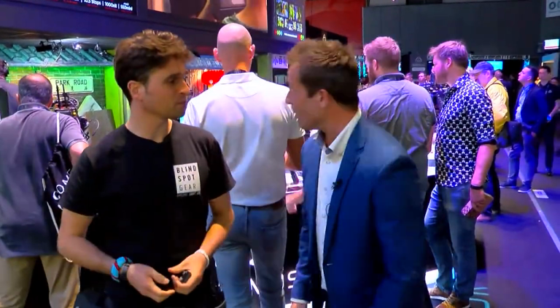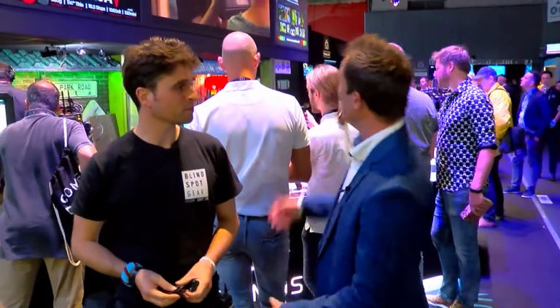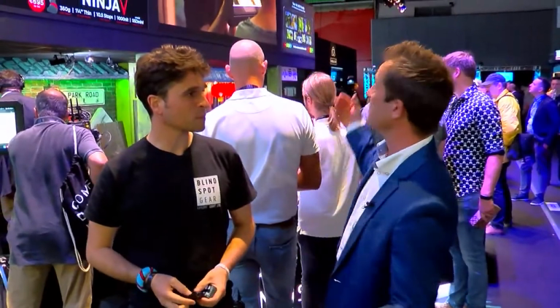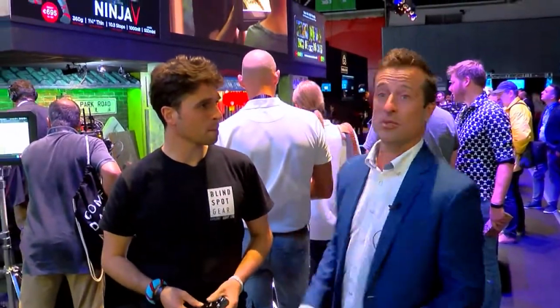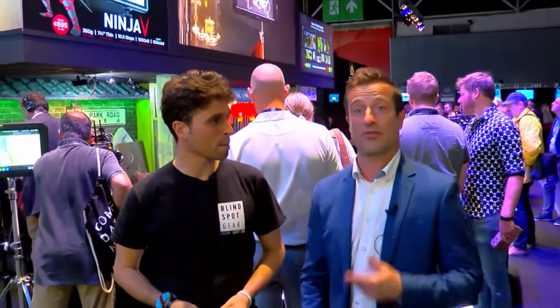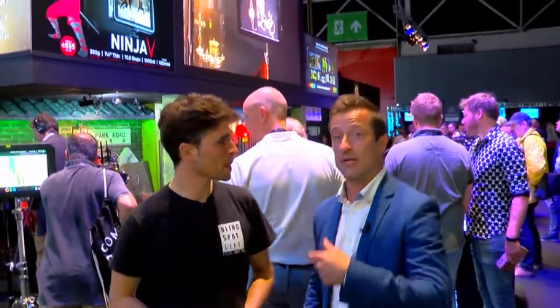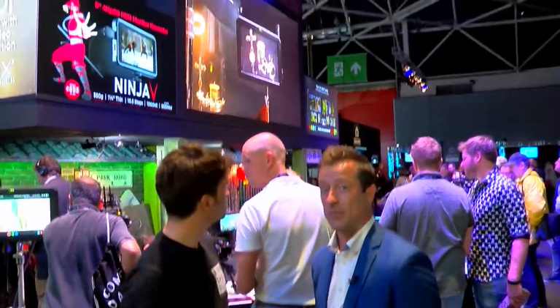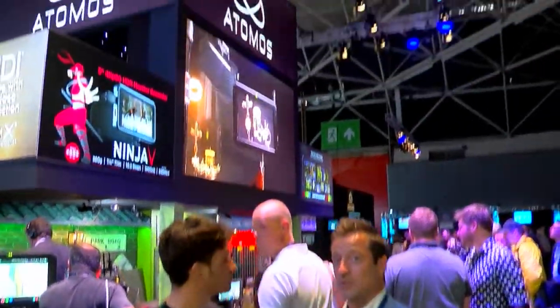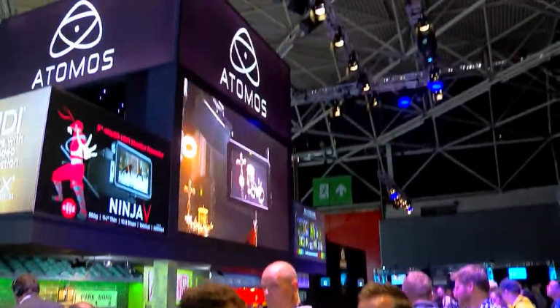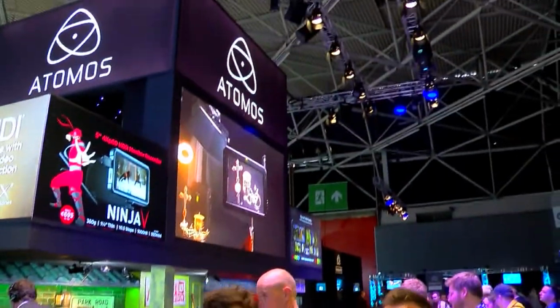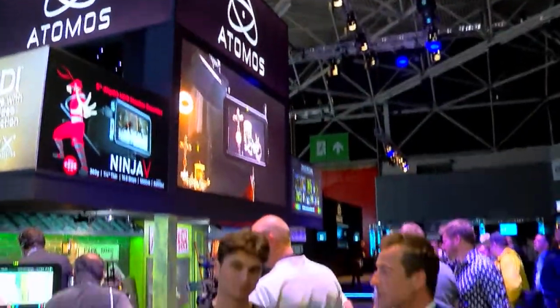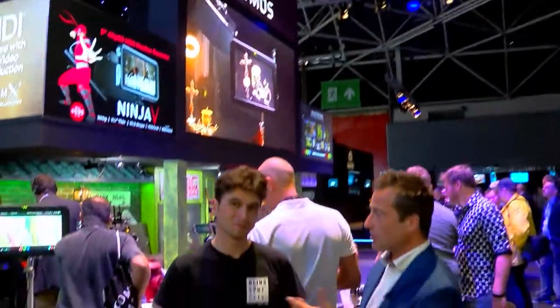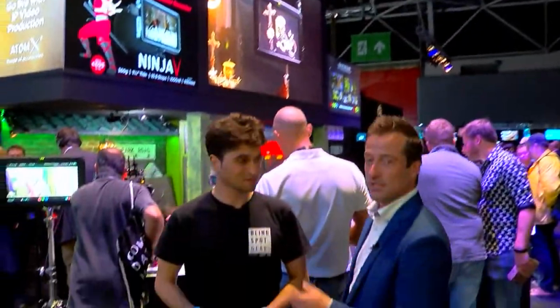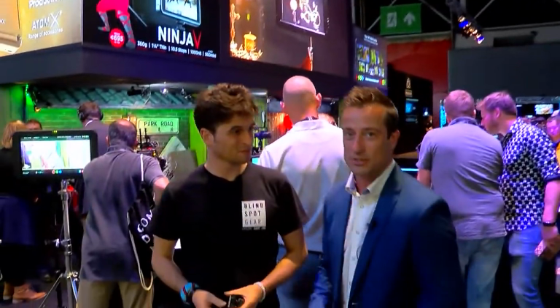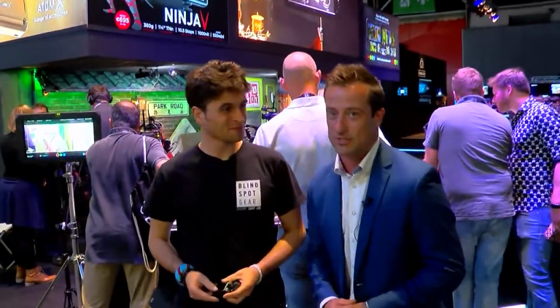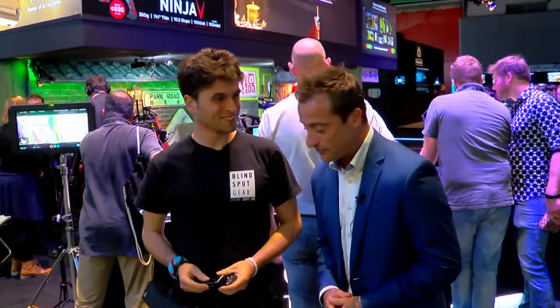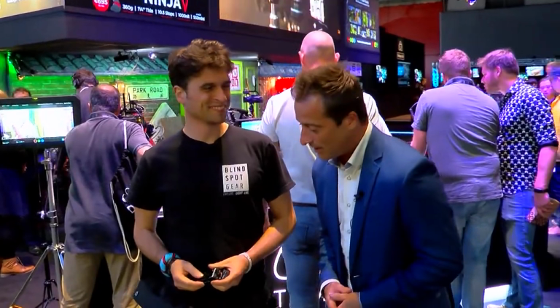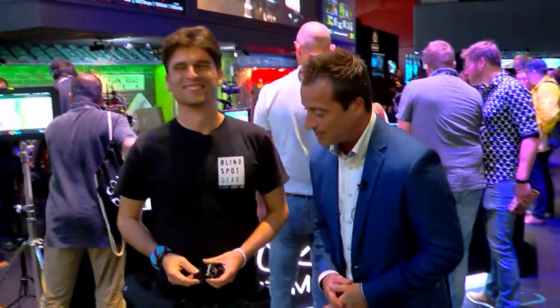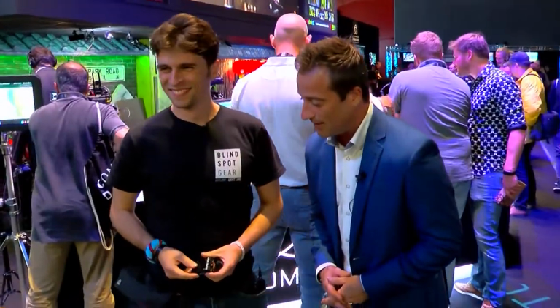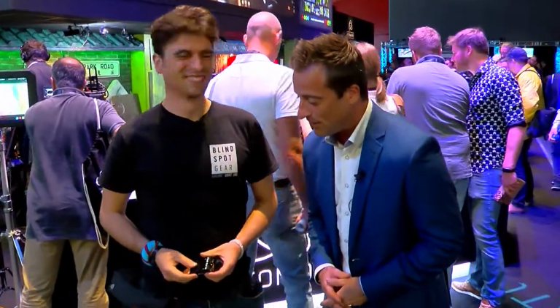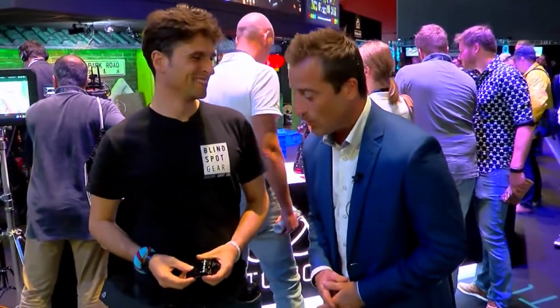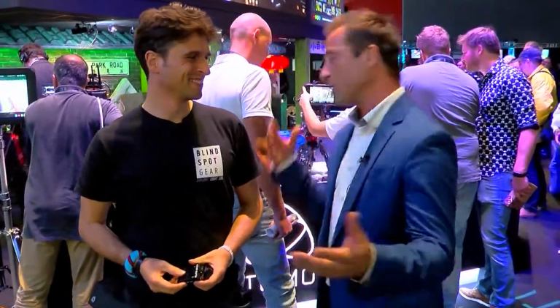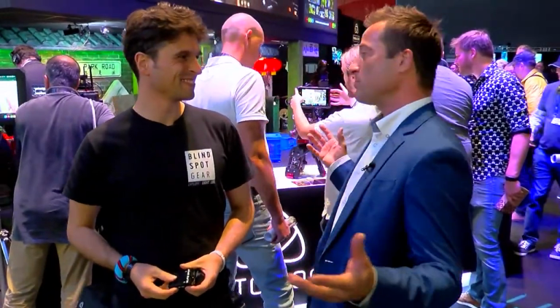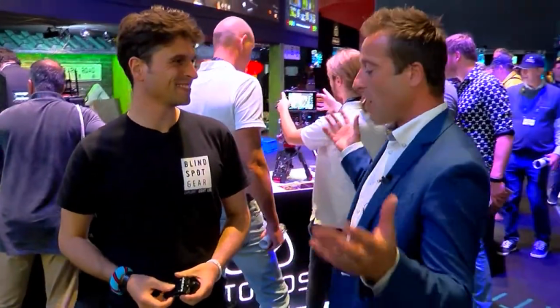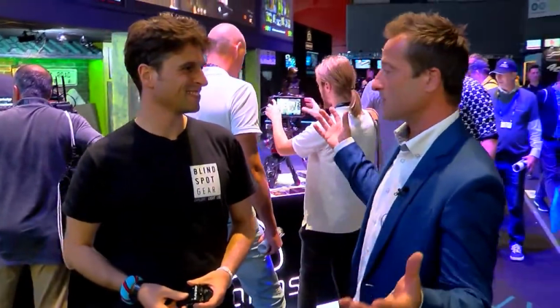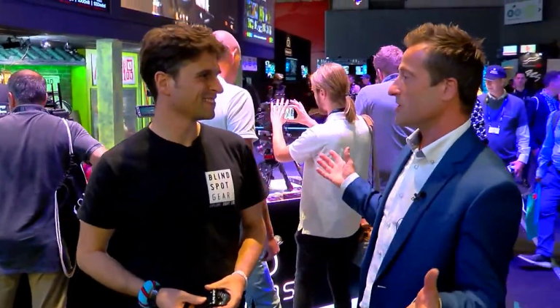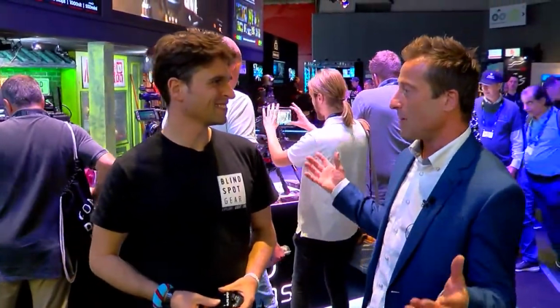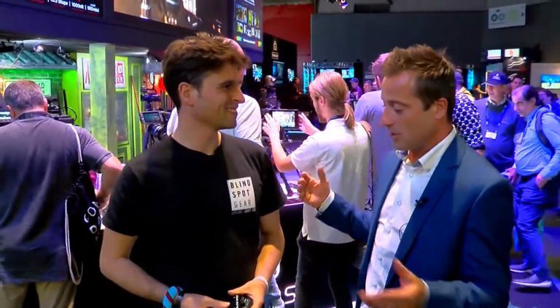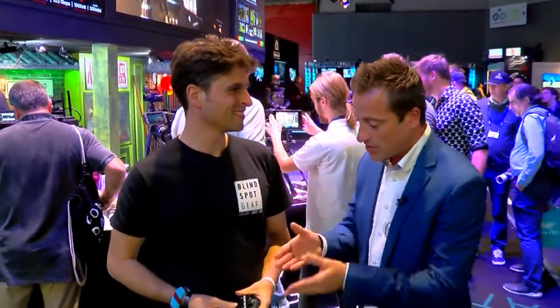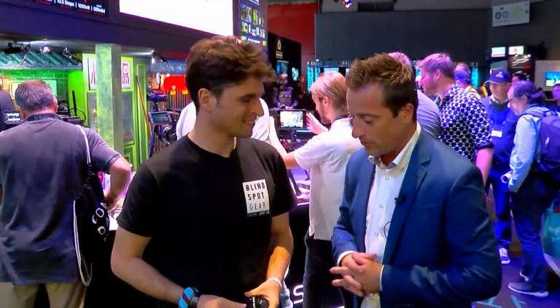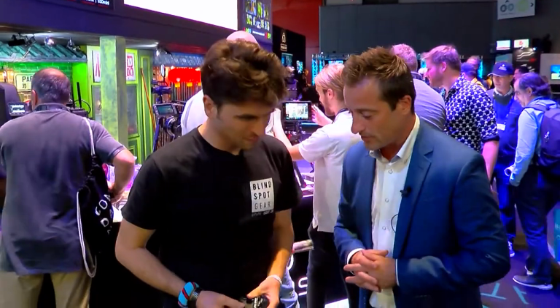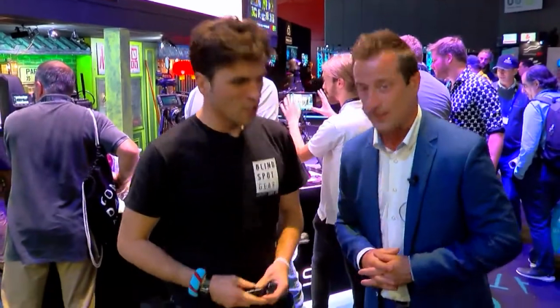We're here at IVC with Billy Campbell, who is the chief explorer, as he puts himself. We're all curious about why Atomos is here at IVC. What's the new thing? Tell us.